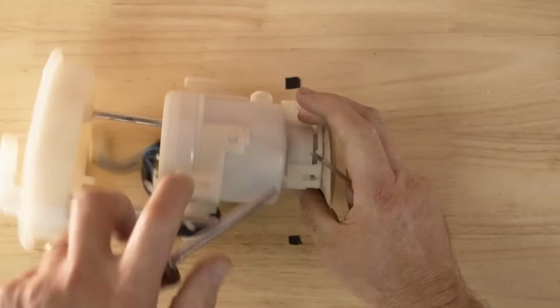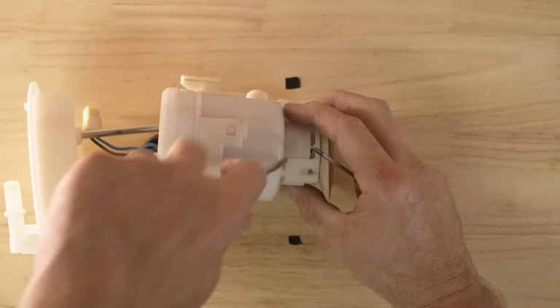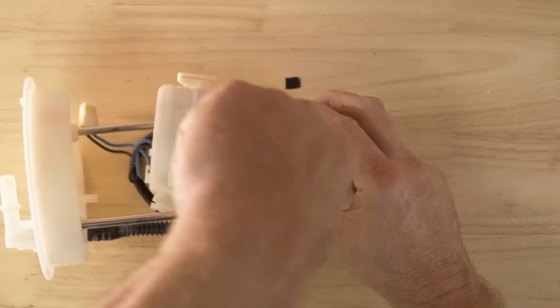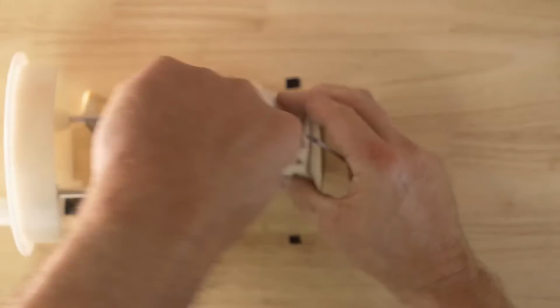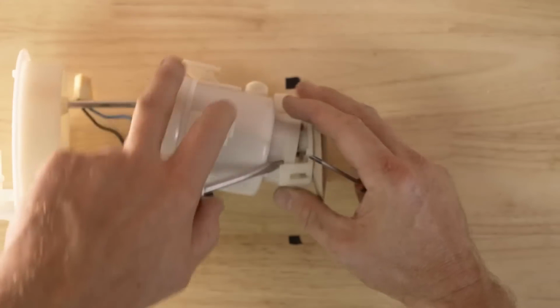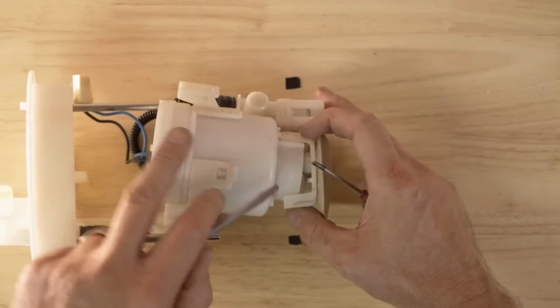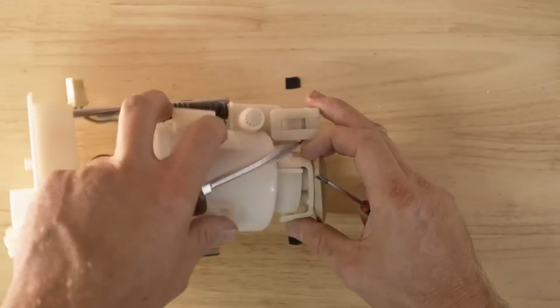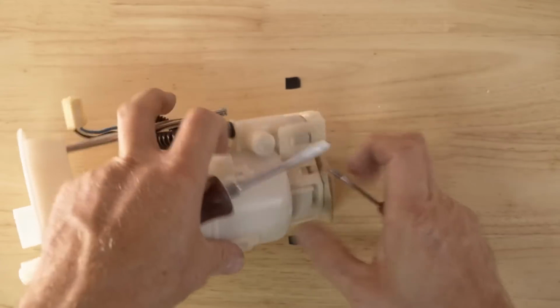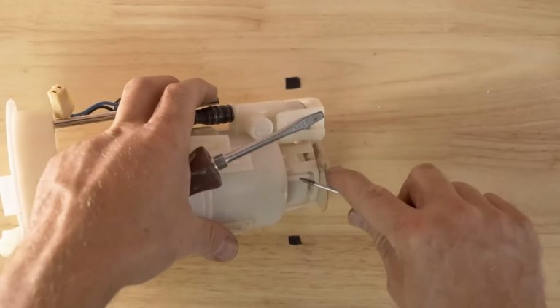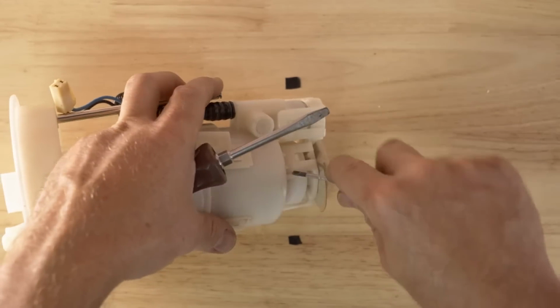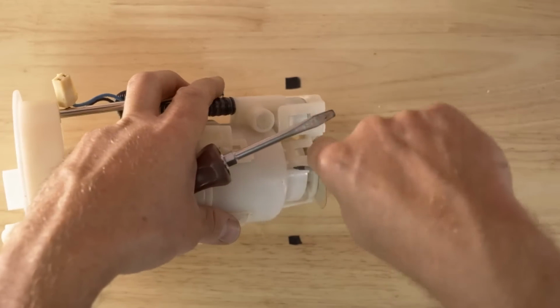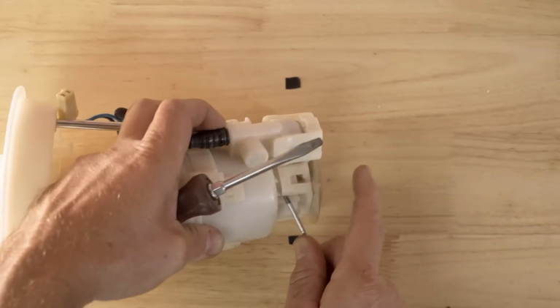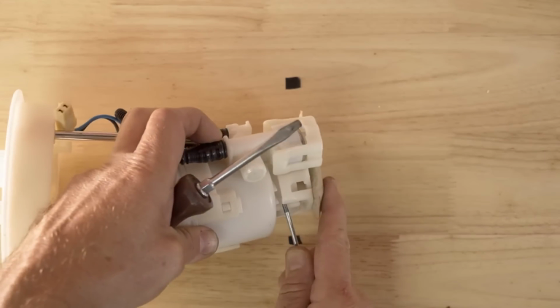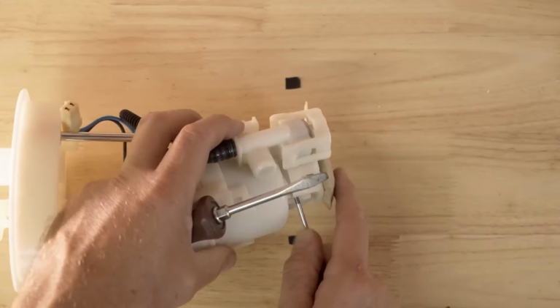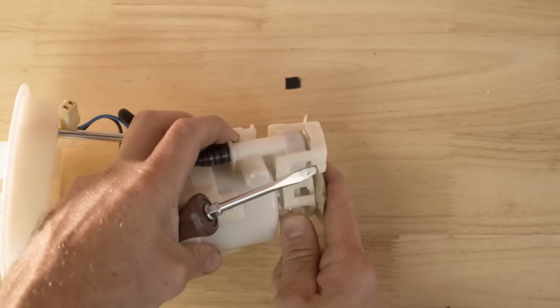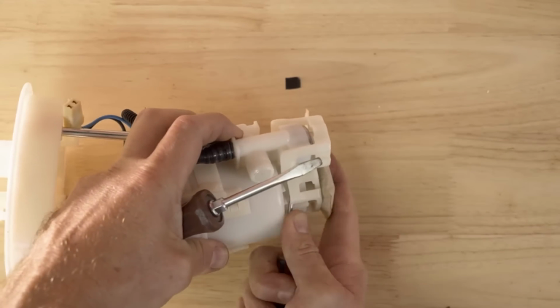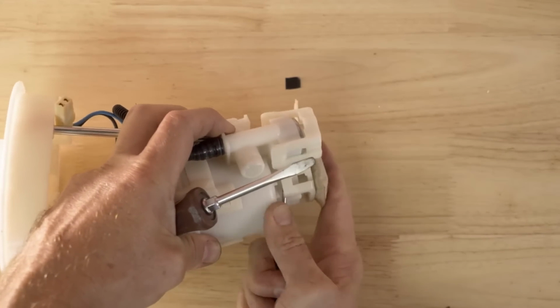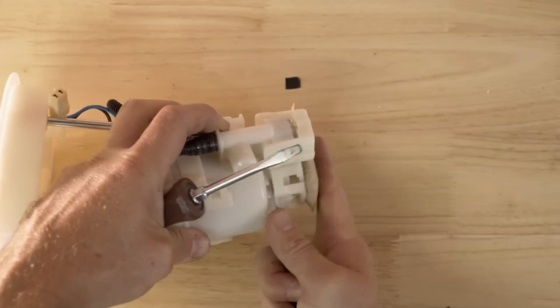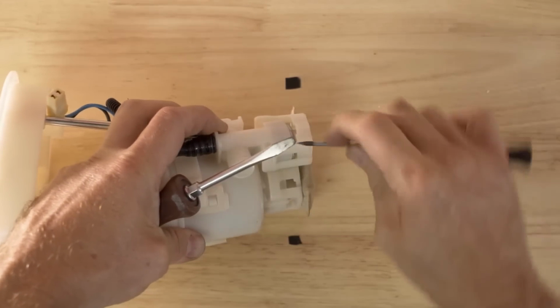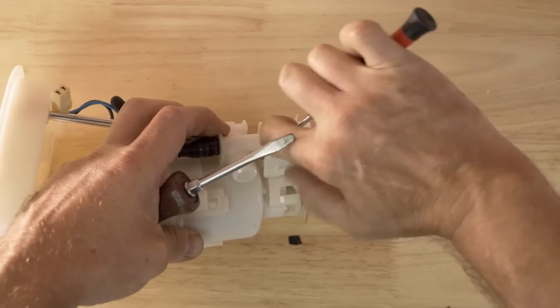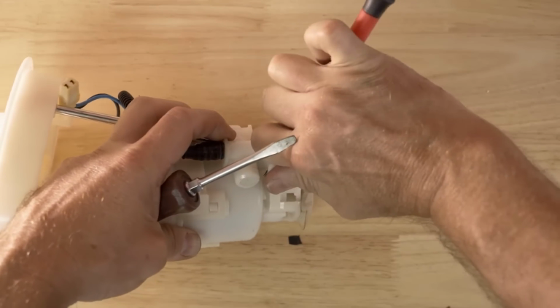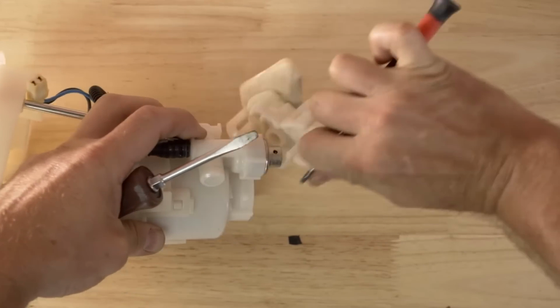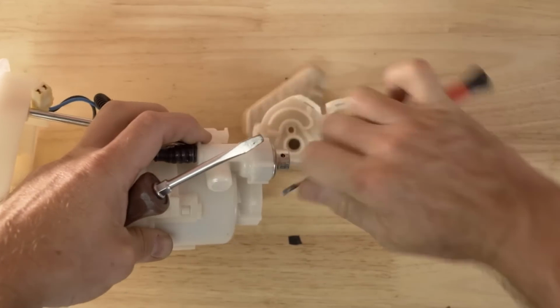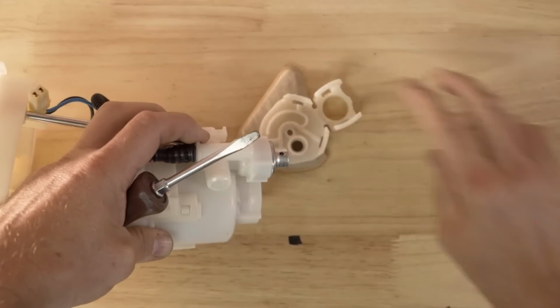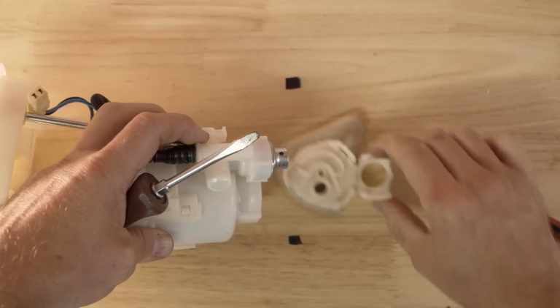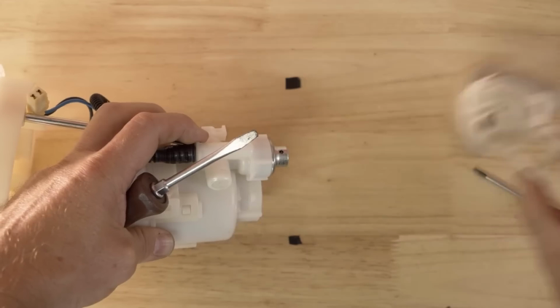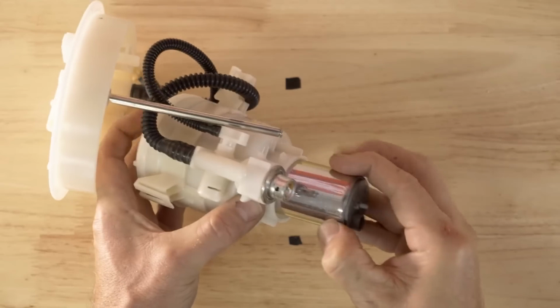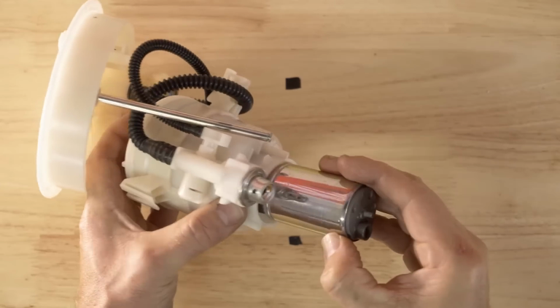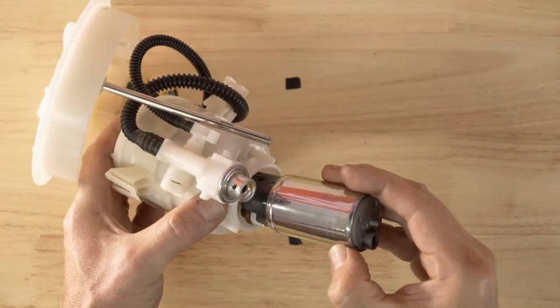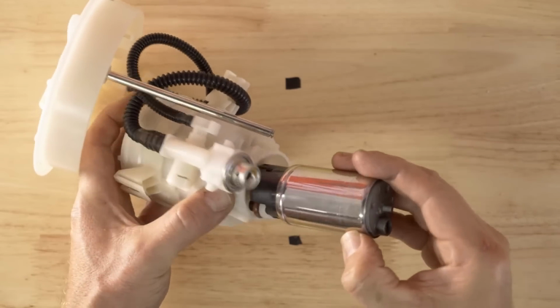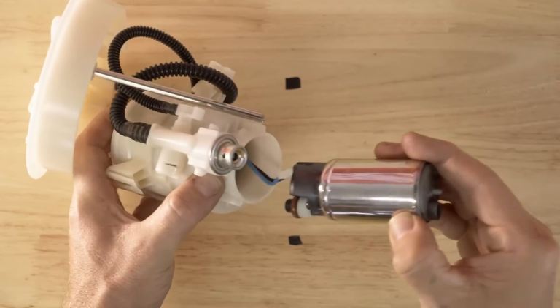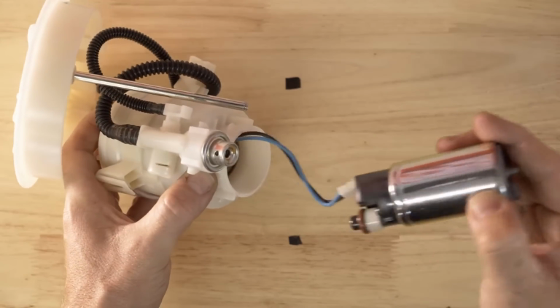Now it's time to remove the pump from the fuel filter housing. There are five clips holding the pump into the assembly at the bottom. Unclip and keep the filter bracket and sock as we'll reuse it later. You can now slide the fuel pump out of the fuel filter housing.